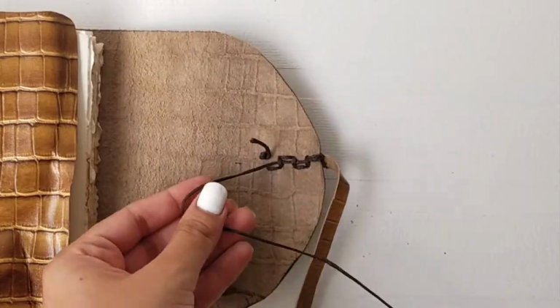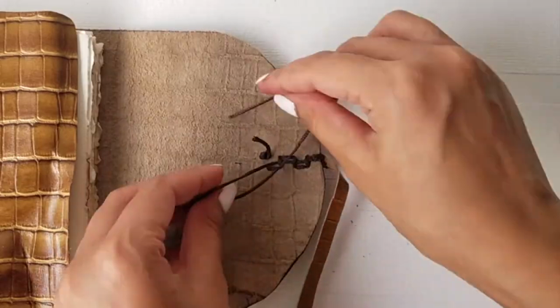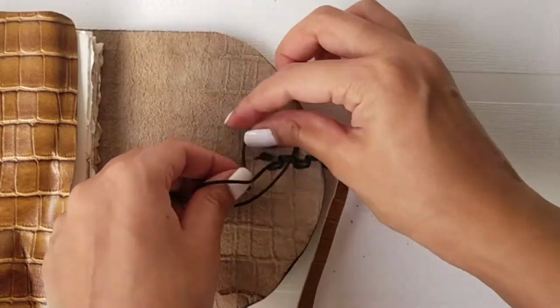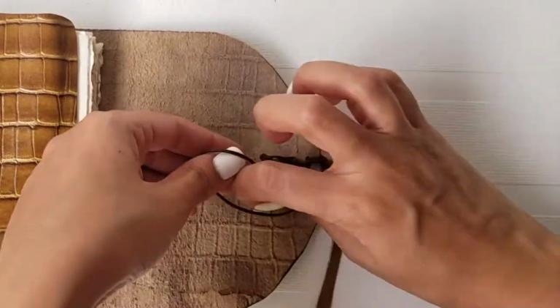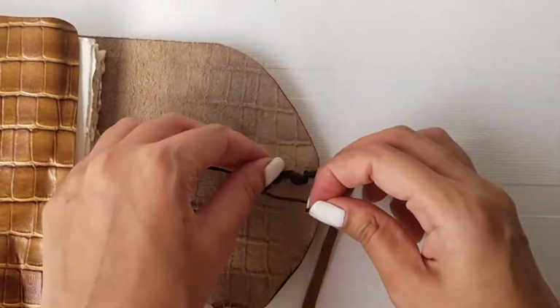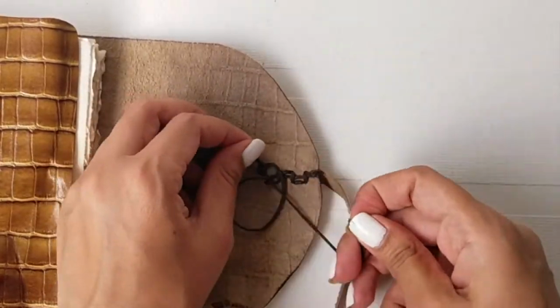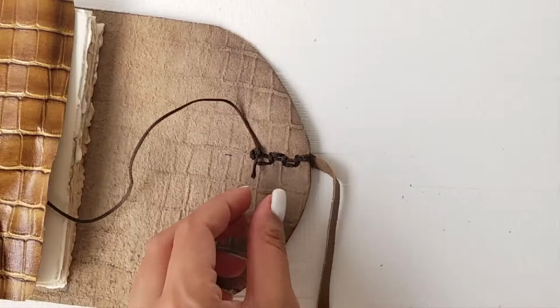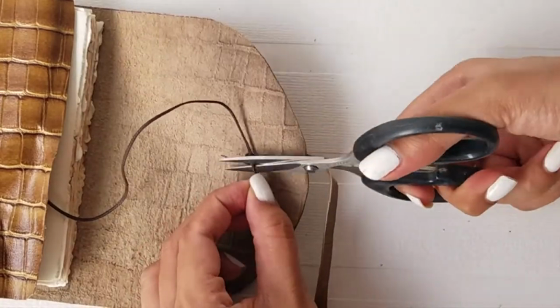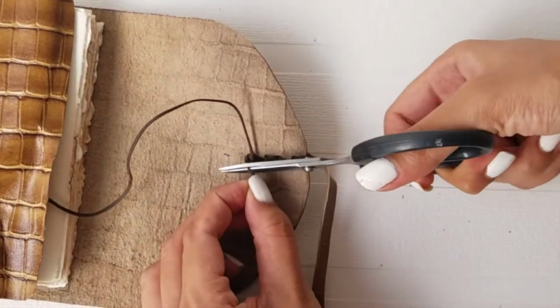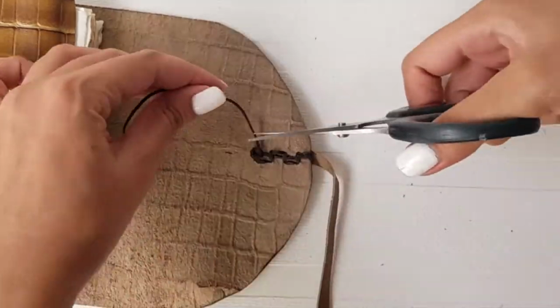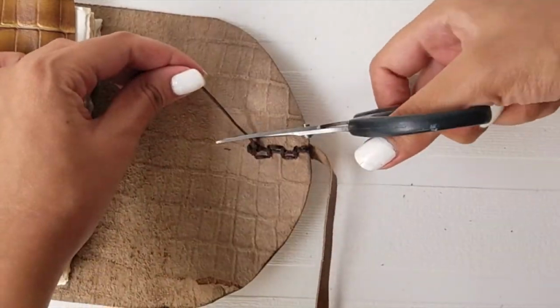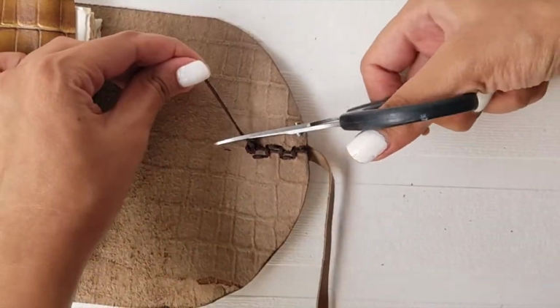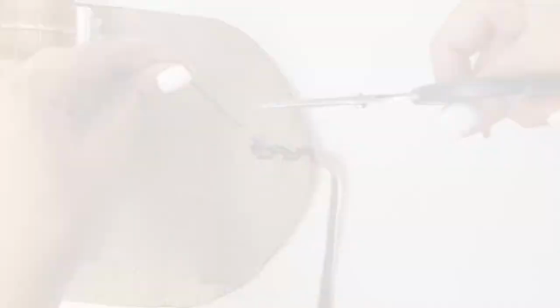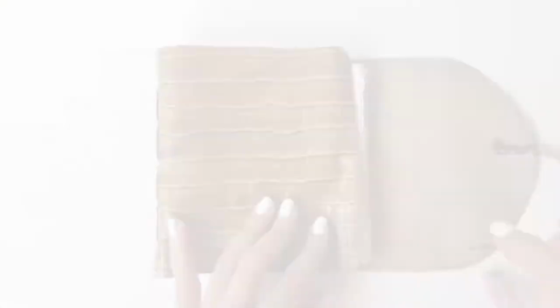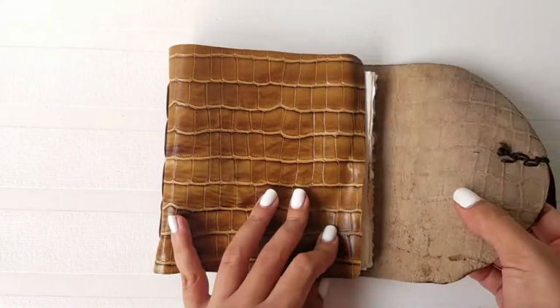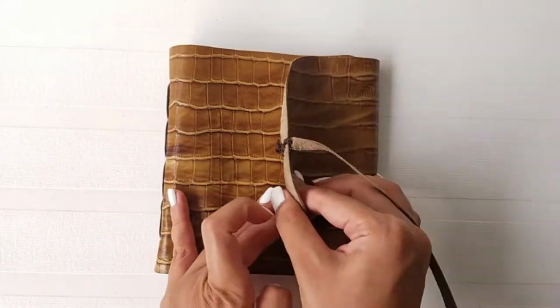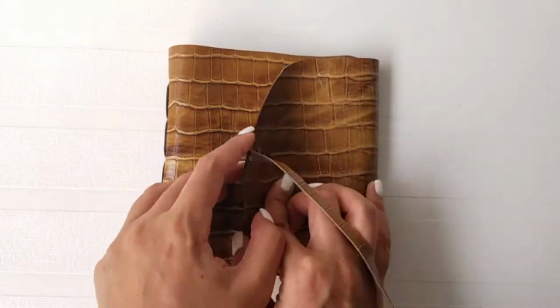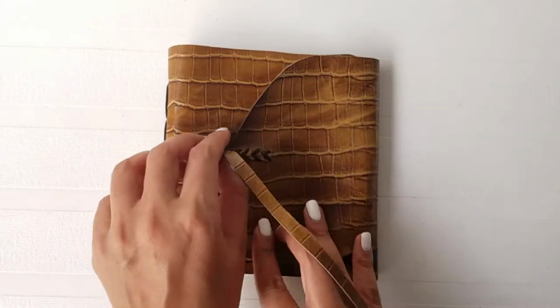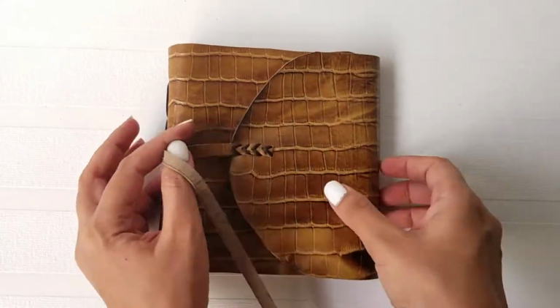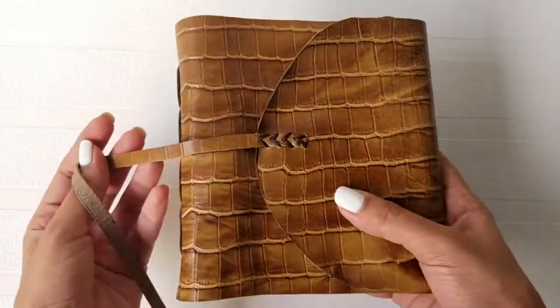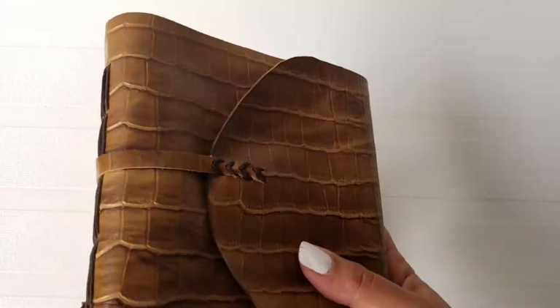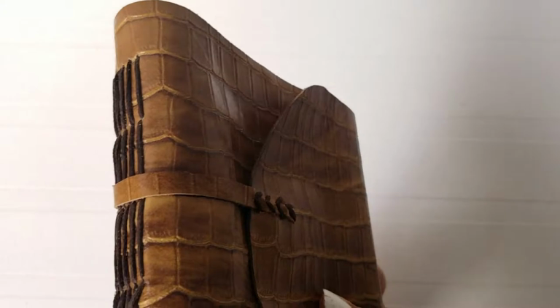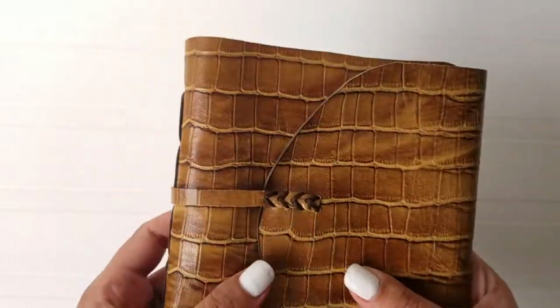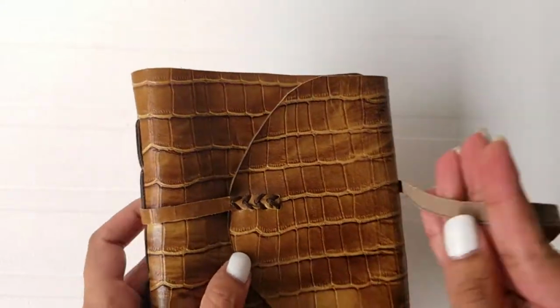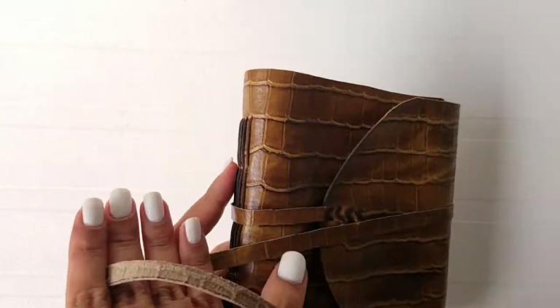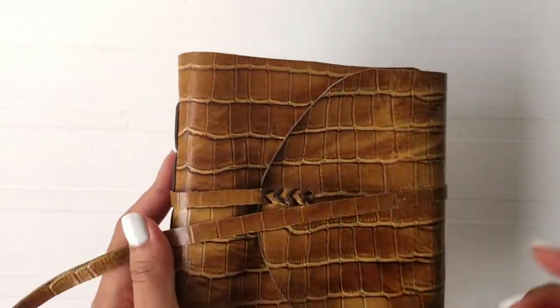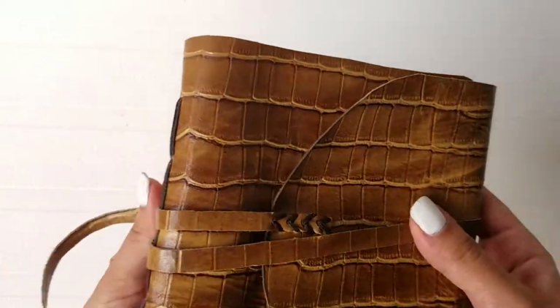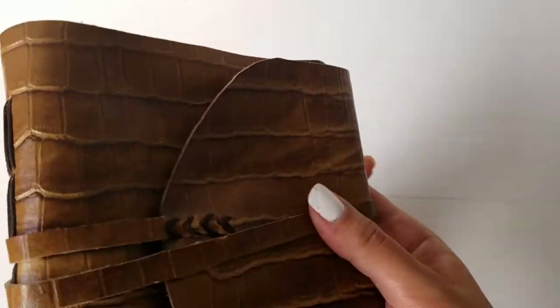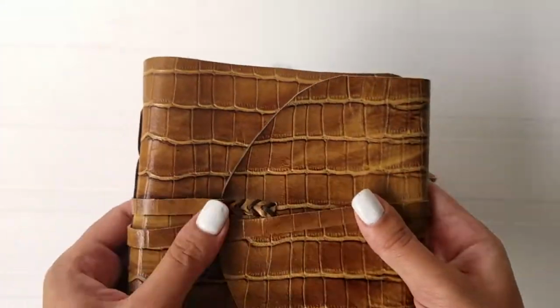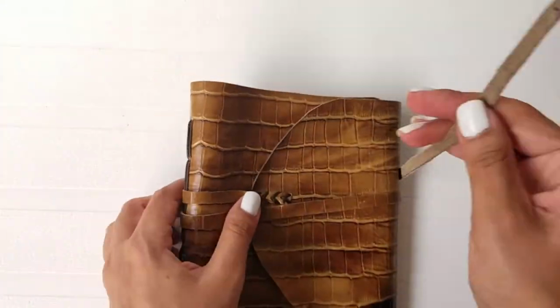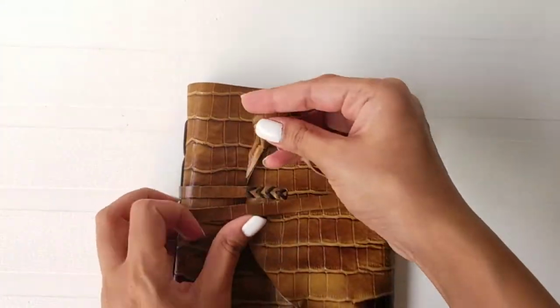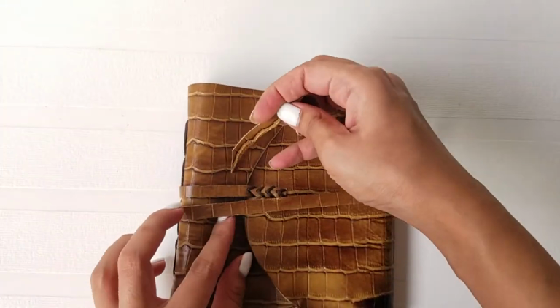Secure the two ends of the yarn by tying a knot at the starting point. And that's it! We're done making this cute little vintage journal which makes a perfect gift for your loved ones.